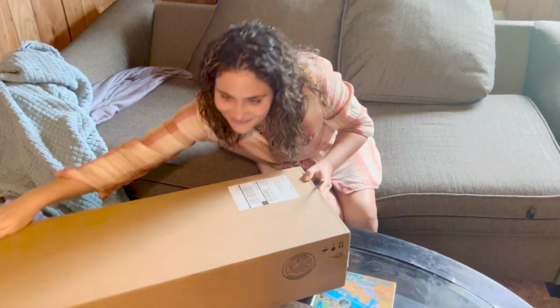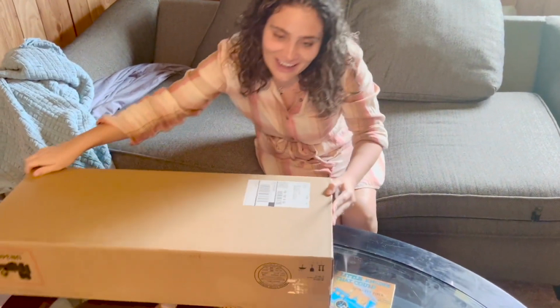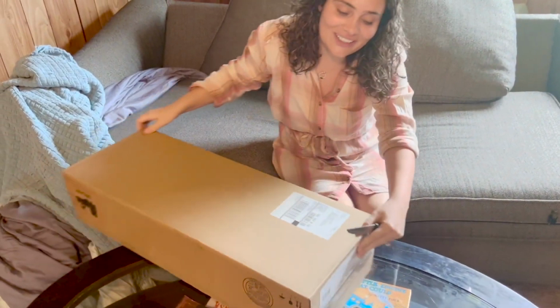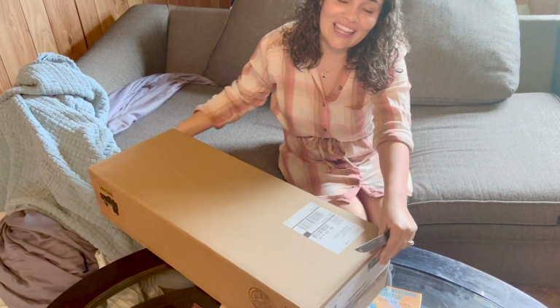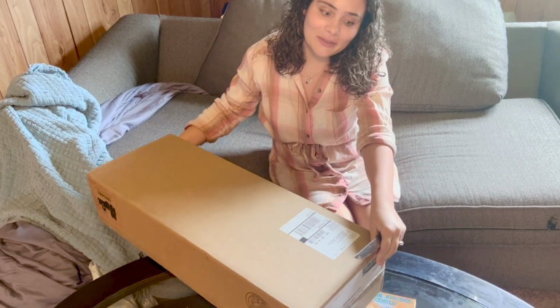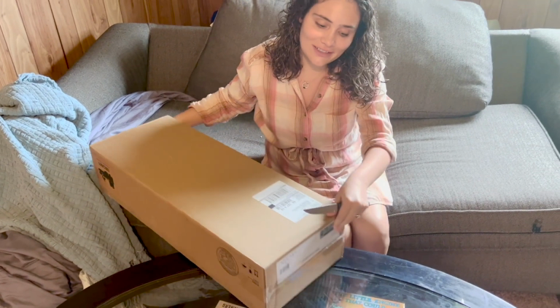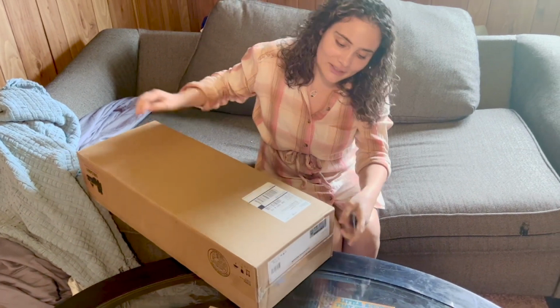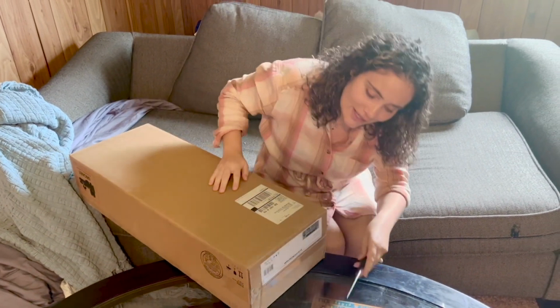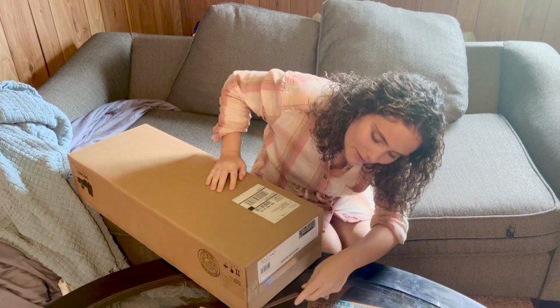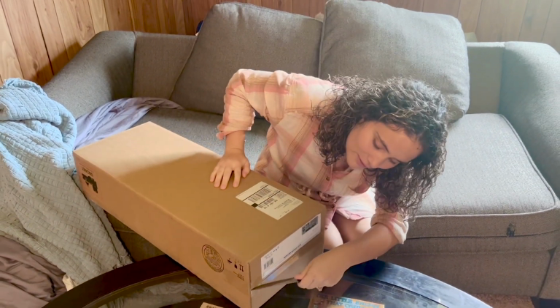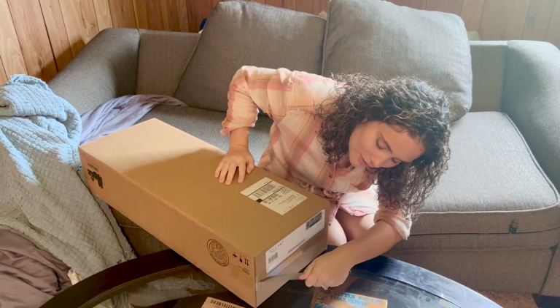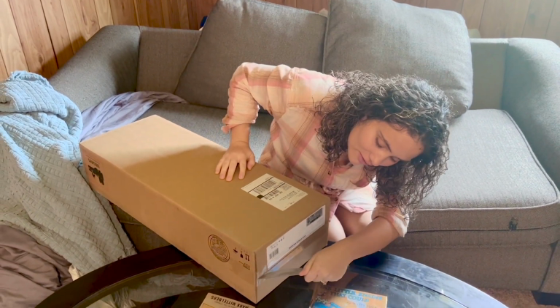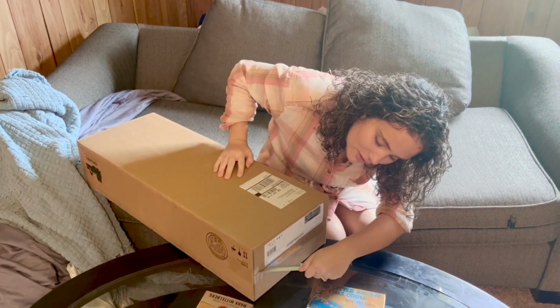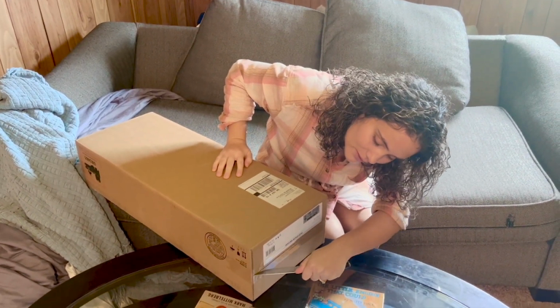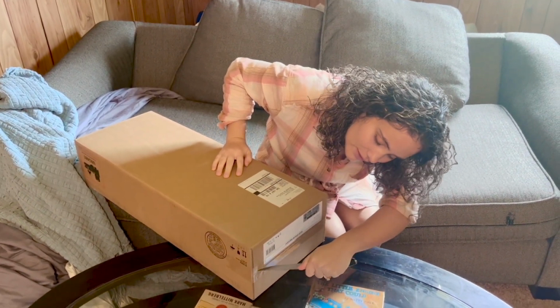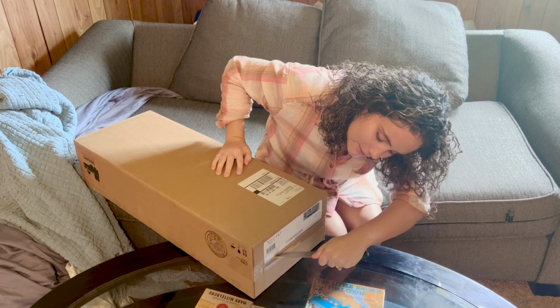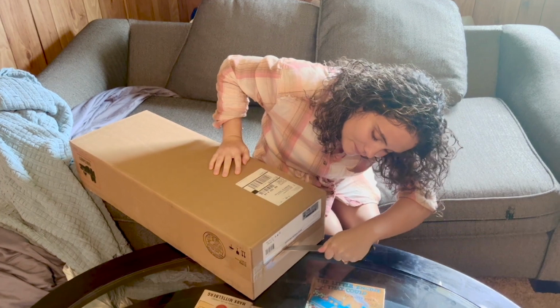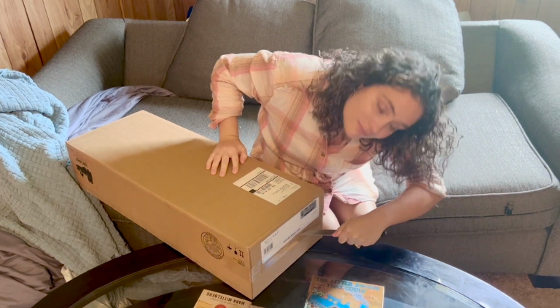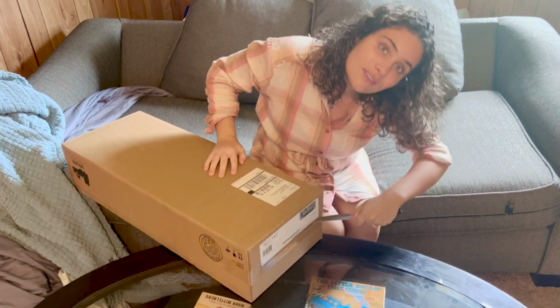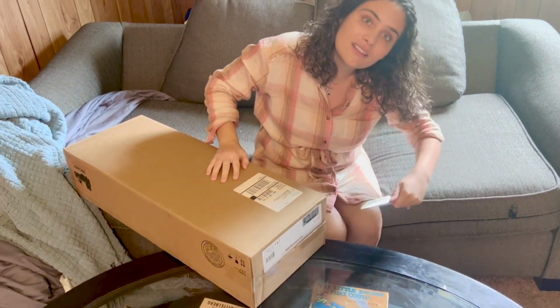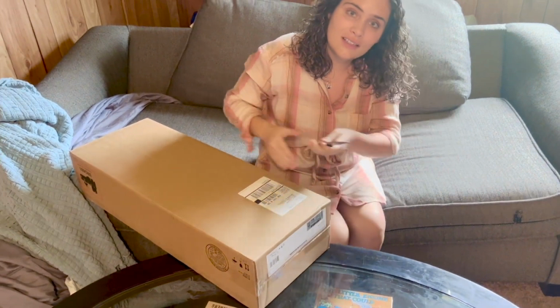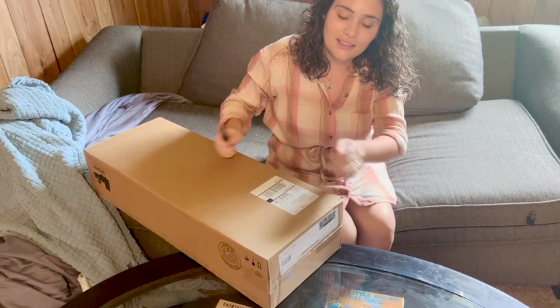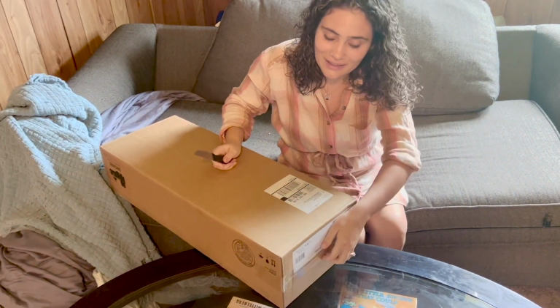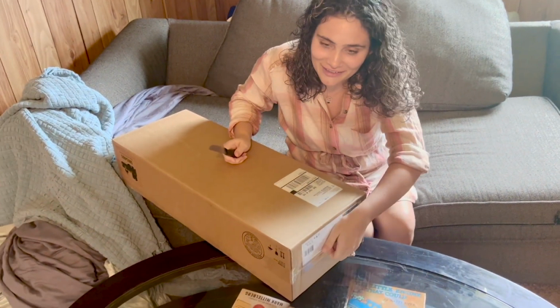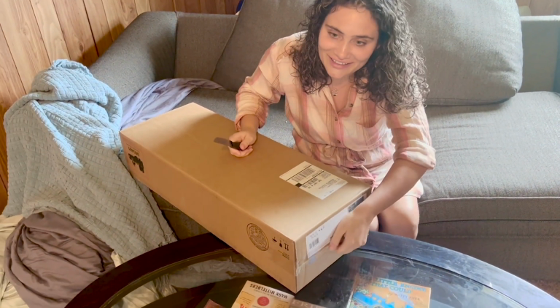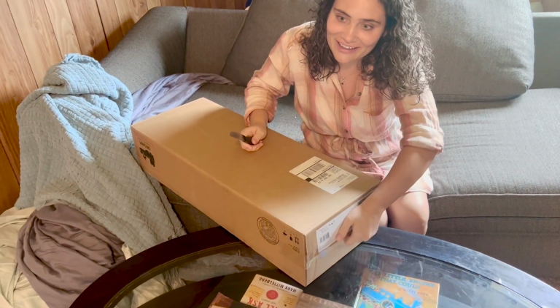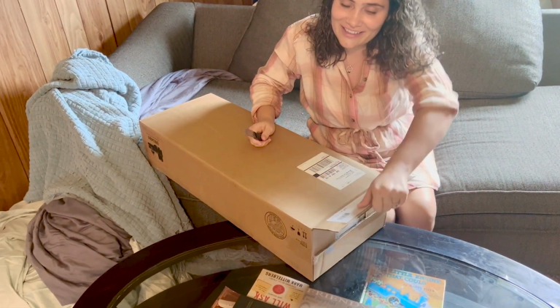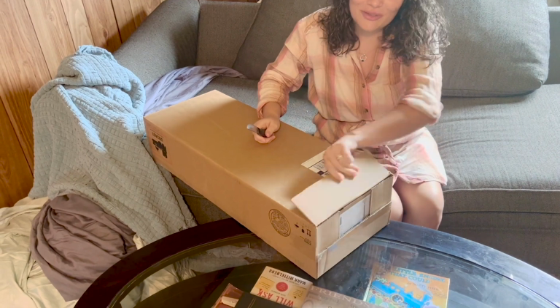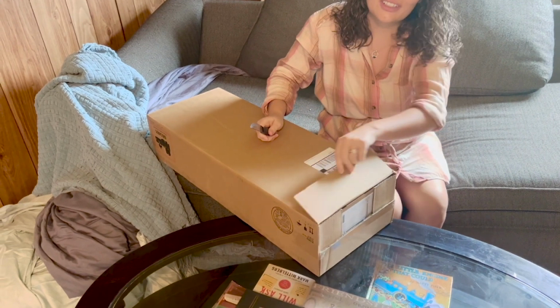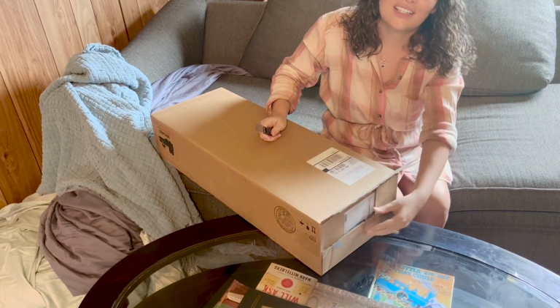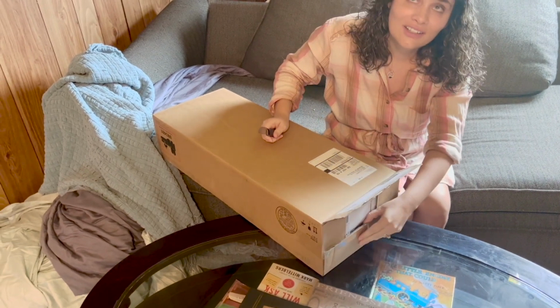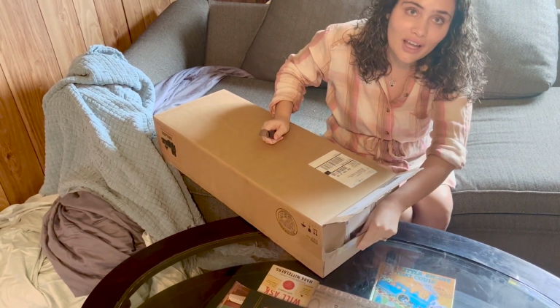We got this on the Labor Day sale, so it was $100 off. How much was it? I think we paid like $3.99 for it. So it was originally $4.99.